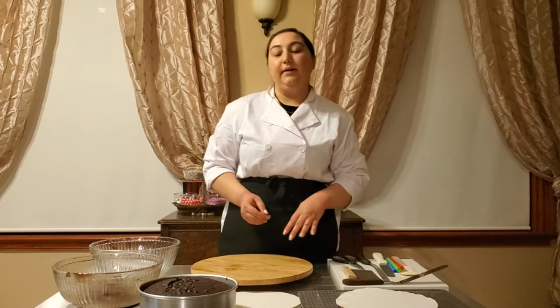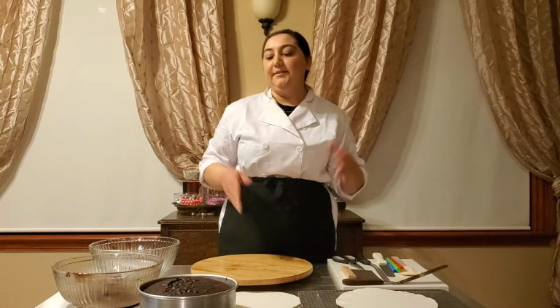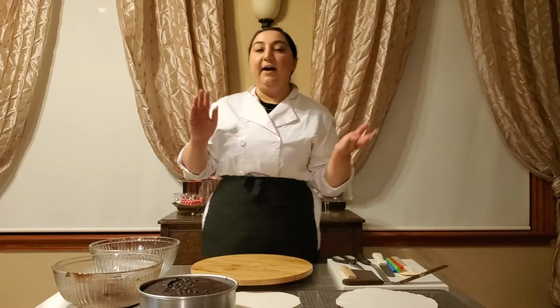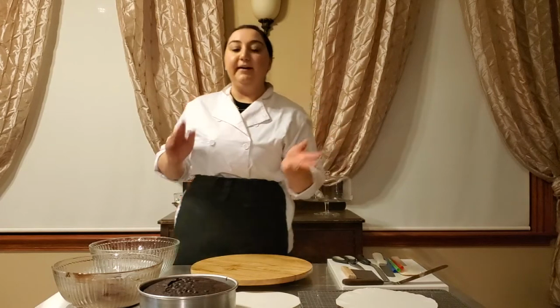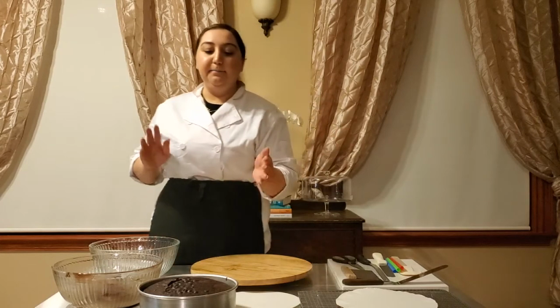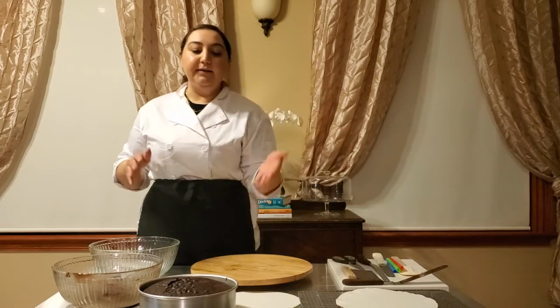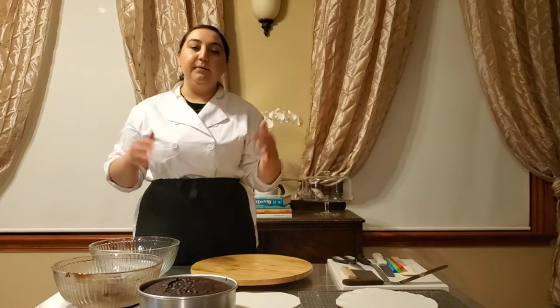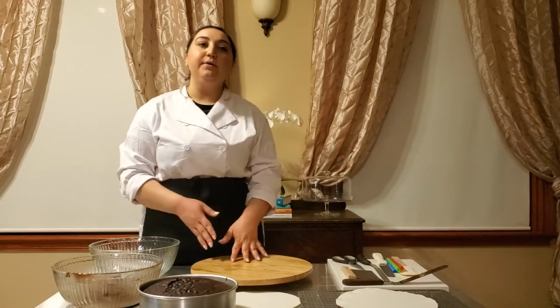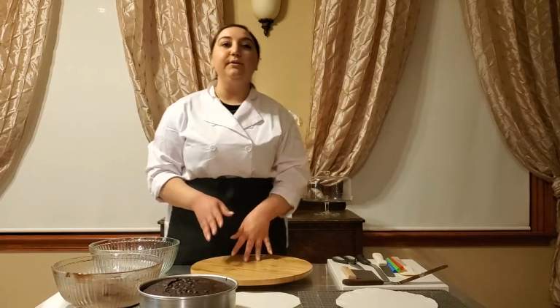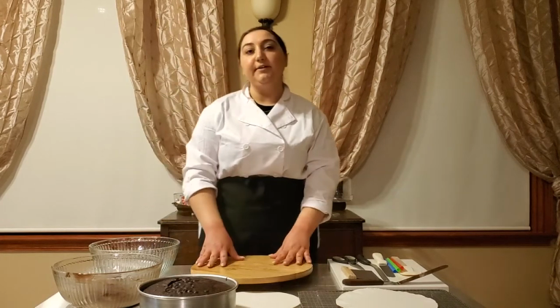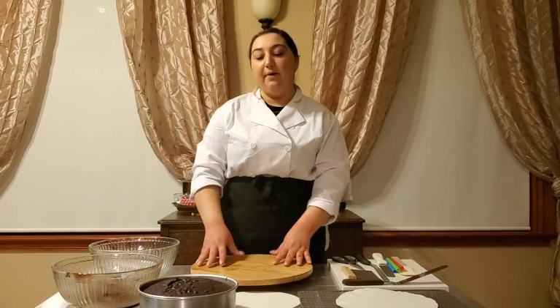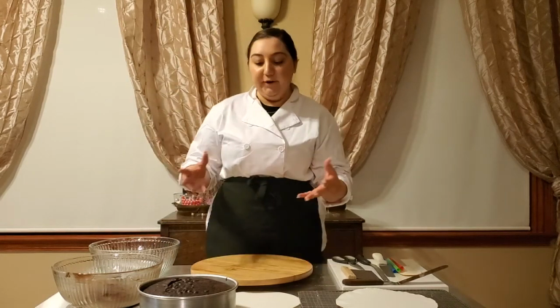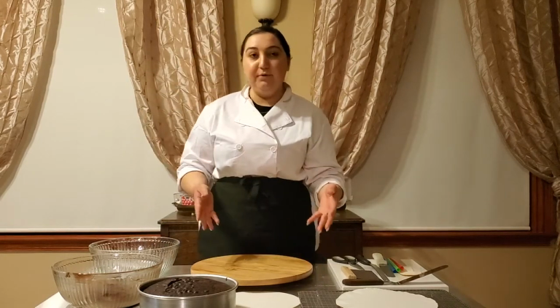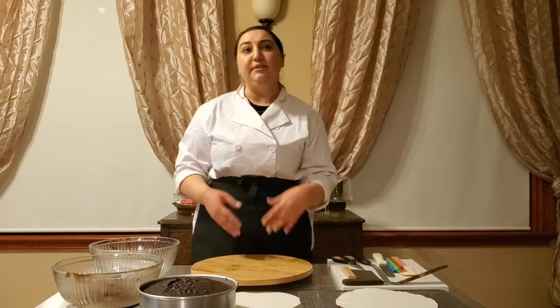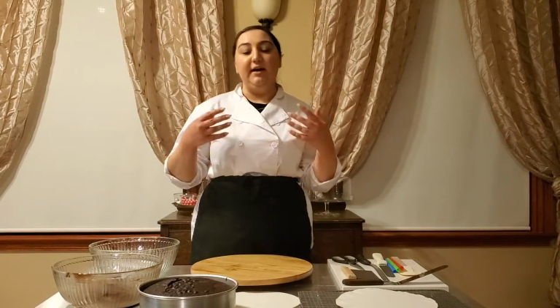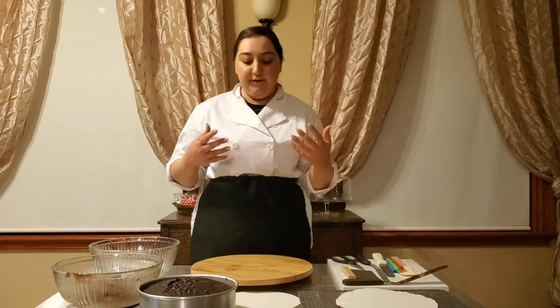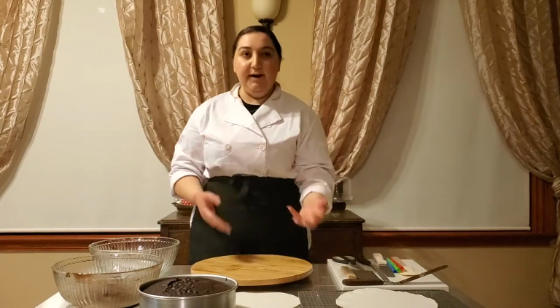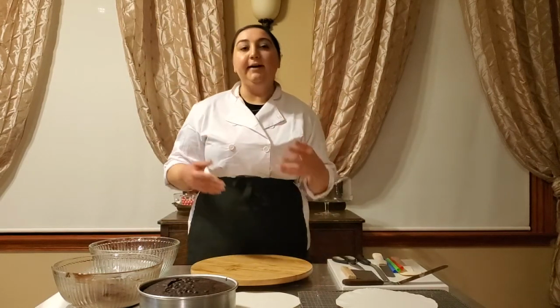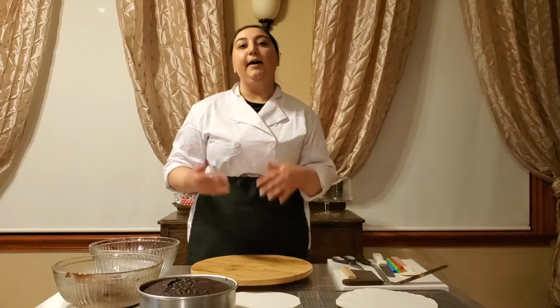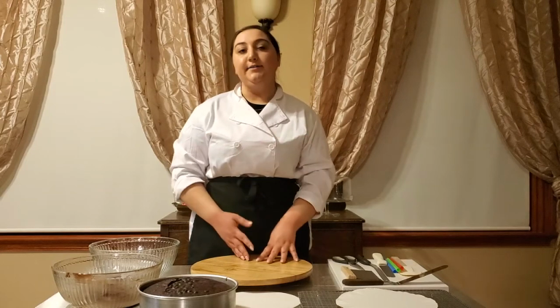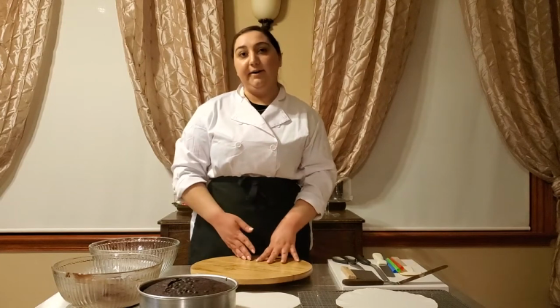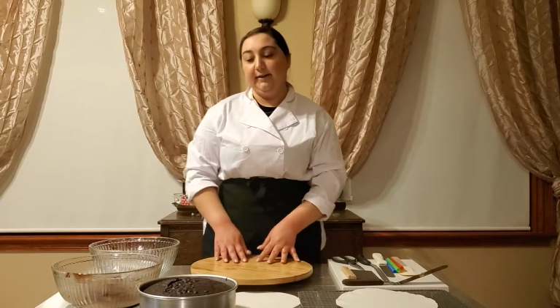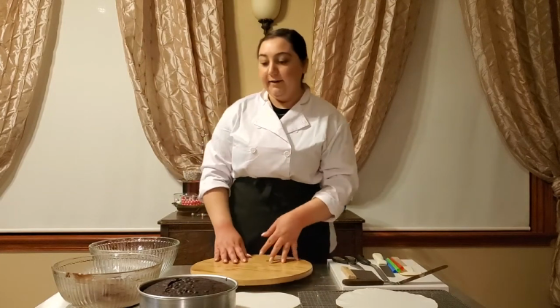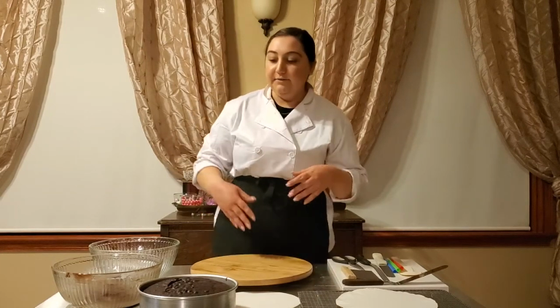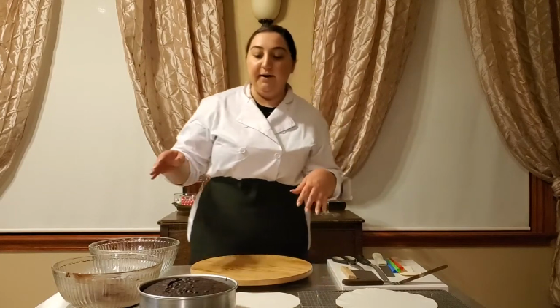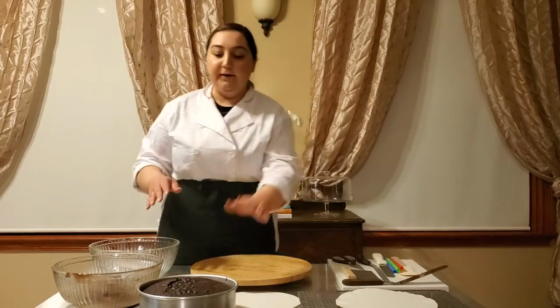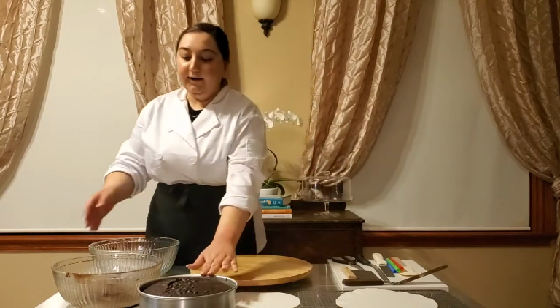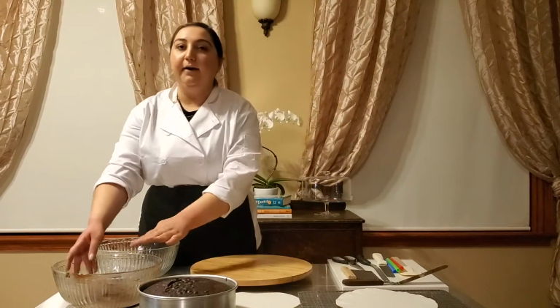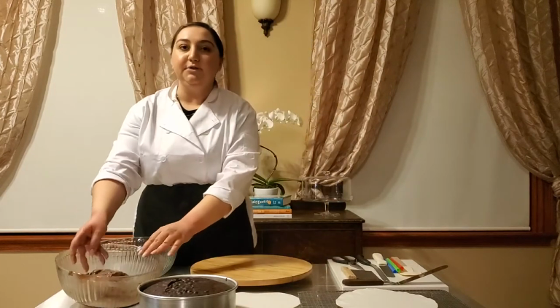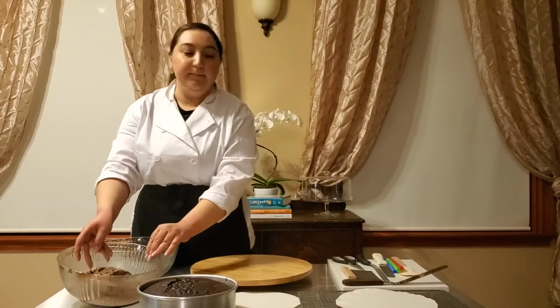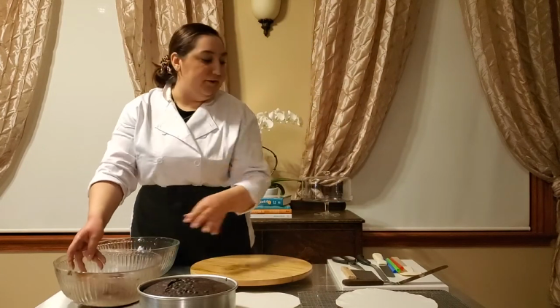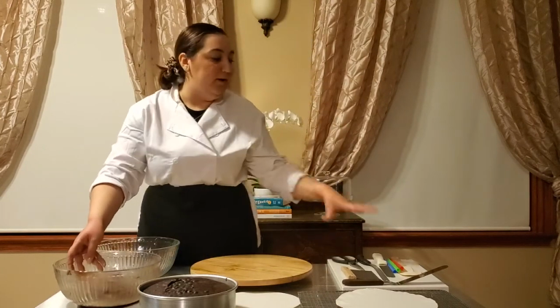All right, so I have my cake baked and cooled and ready to go, and we're going to go through the process of stacking and decorating the cake. I've got my cake, some chocolate buttercream, and all my tools I'm going to use to put this cake together.